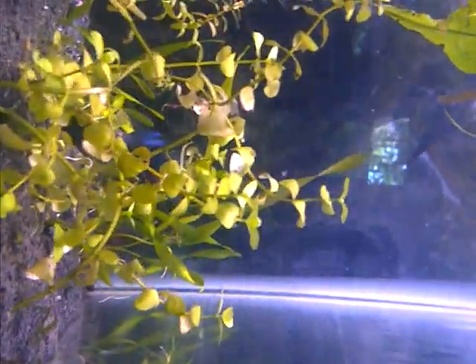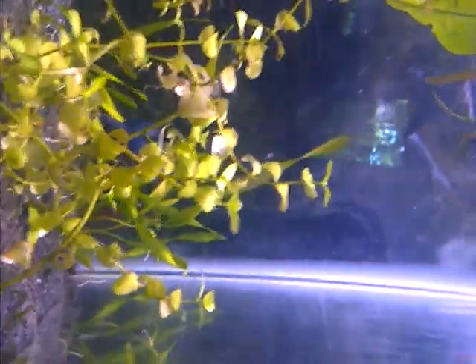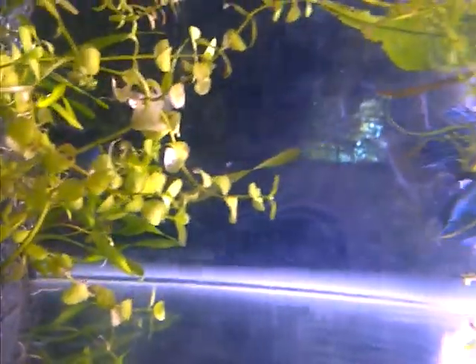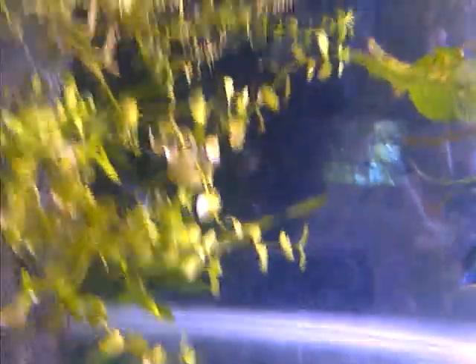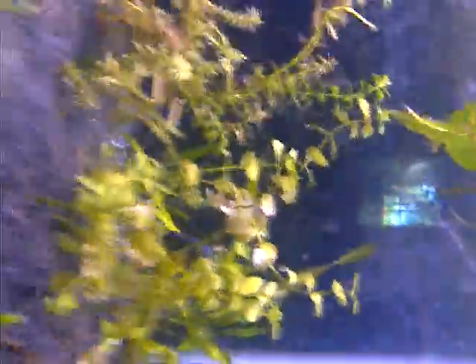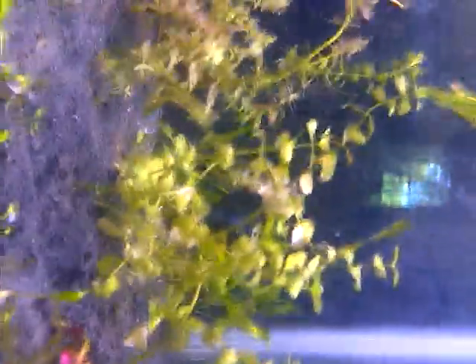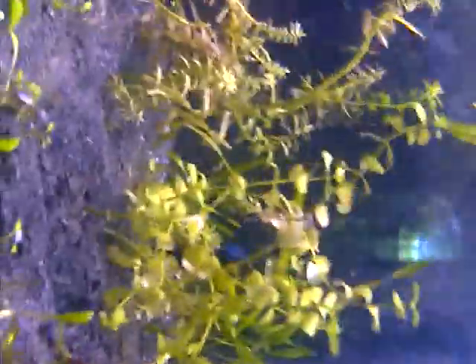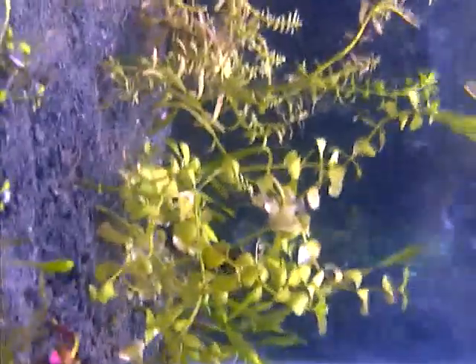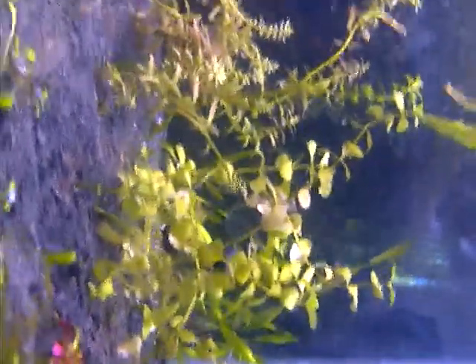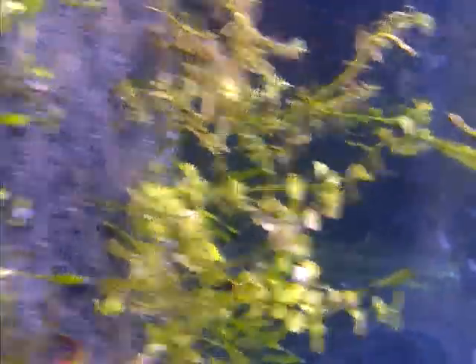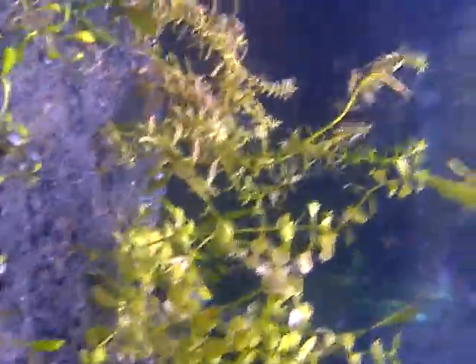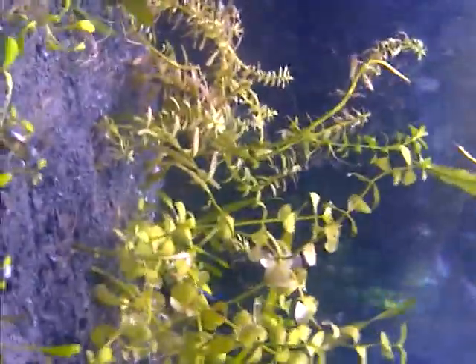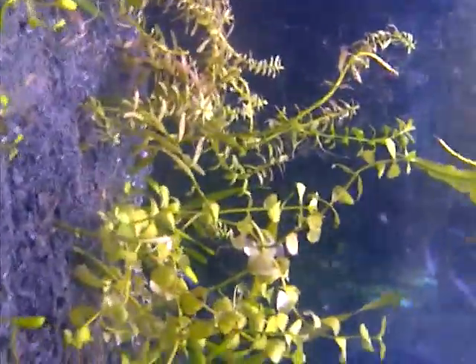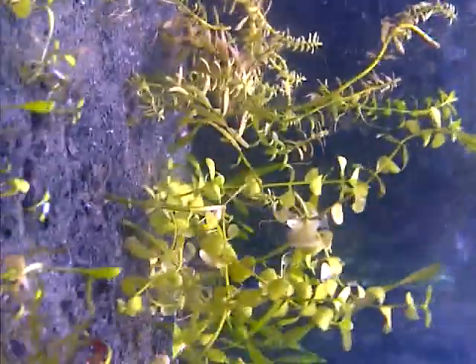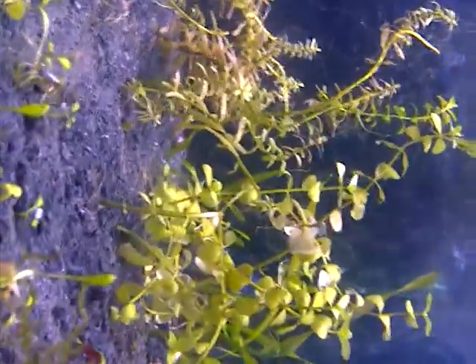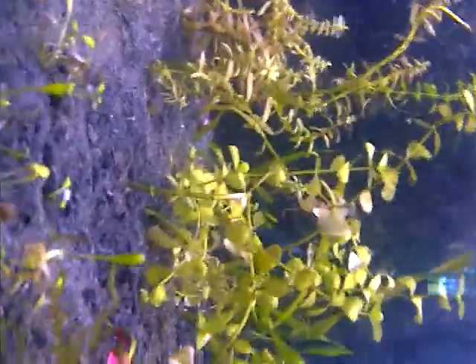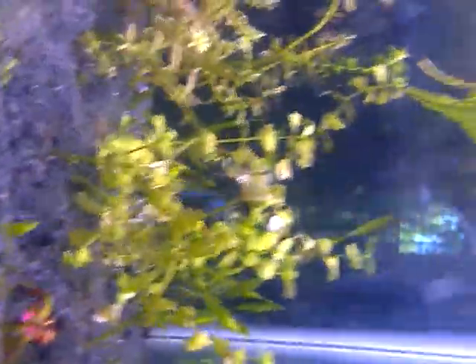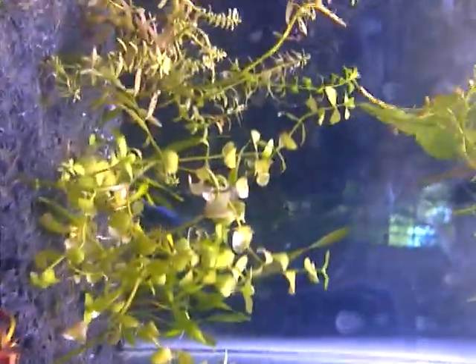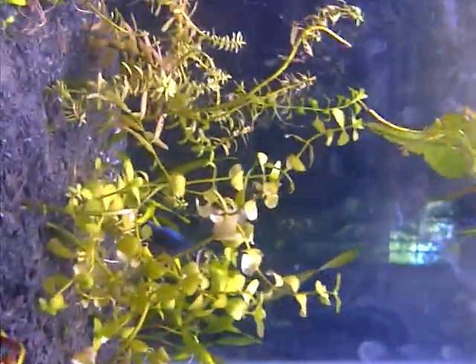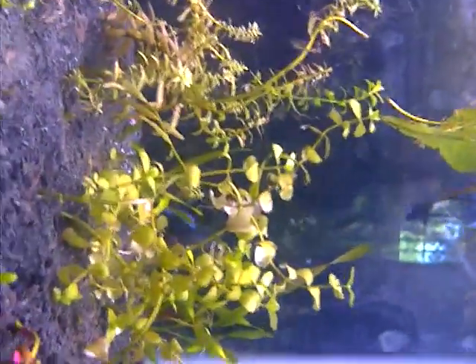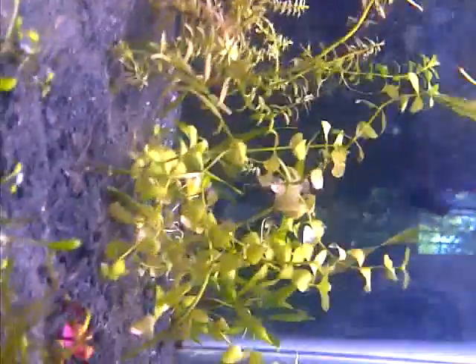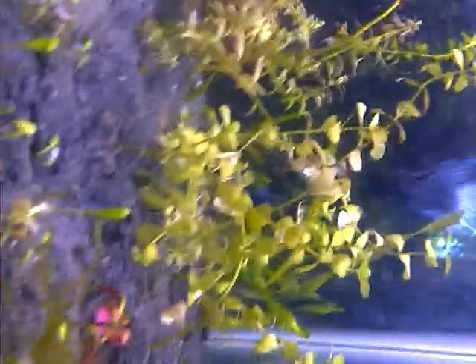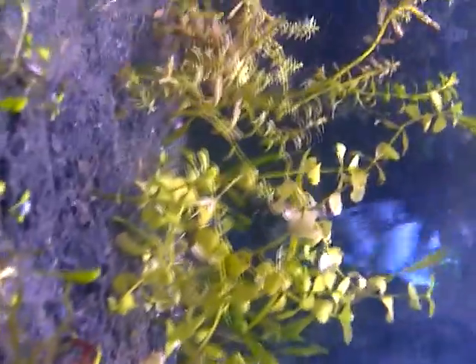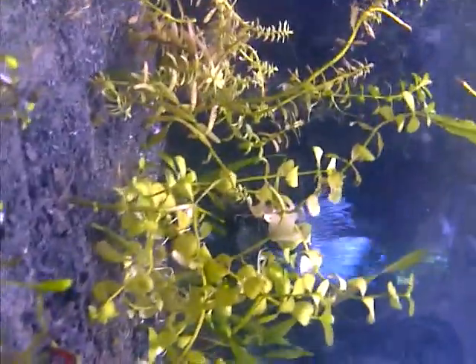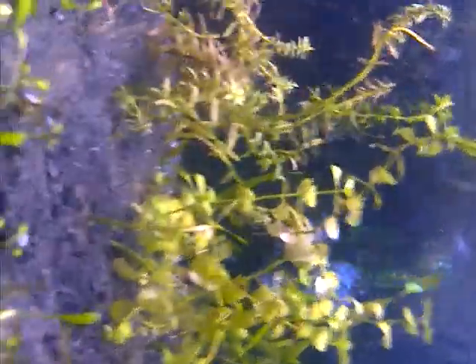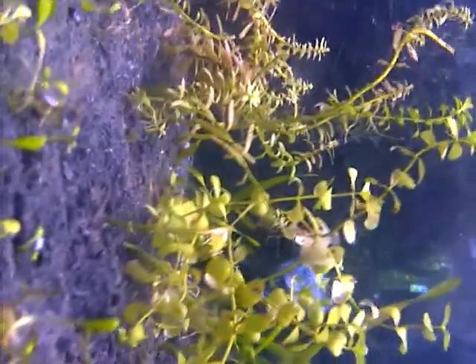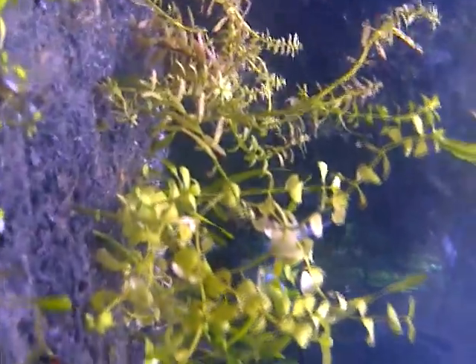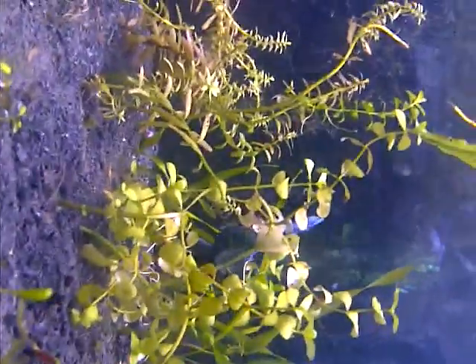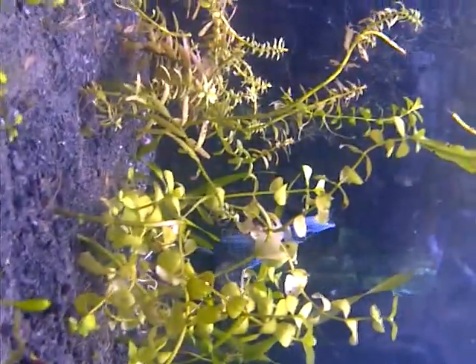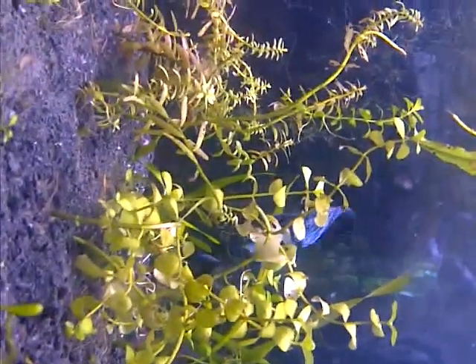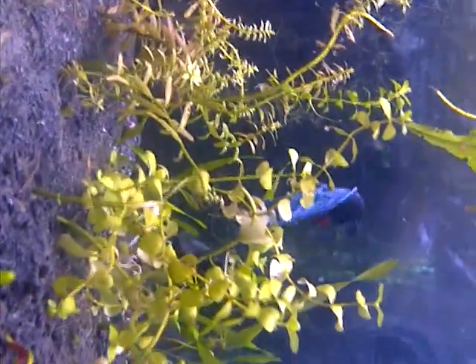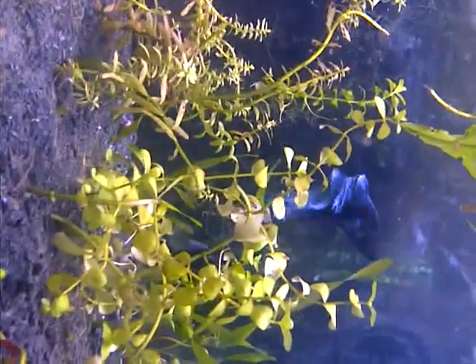Thank you to drill whale for giving me all the tips on it. He helped me out with this stuff because he knew I wanted to breed them. I know it's not crazy hard but it's my first time and he had a lot of good tips, so appreciate that.